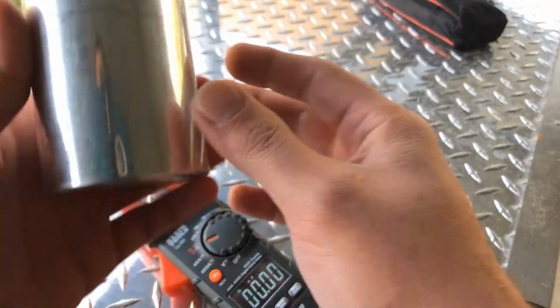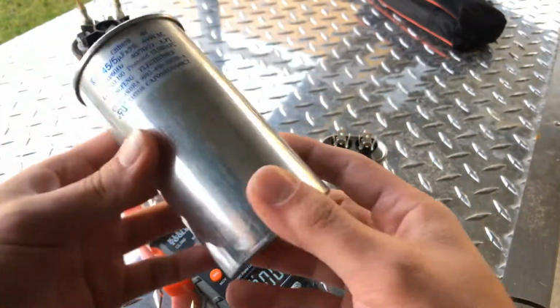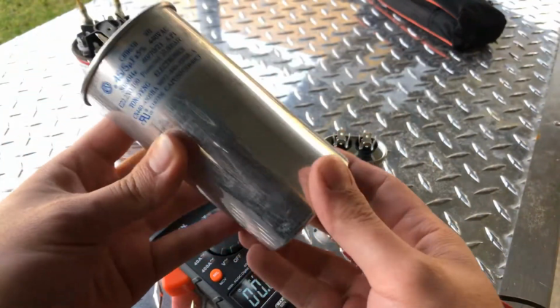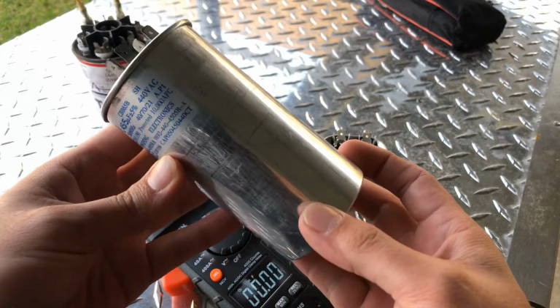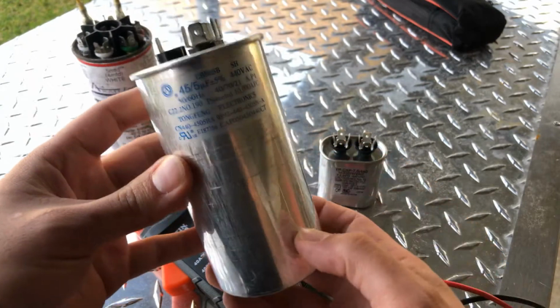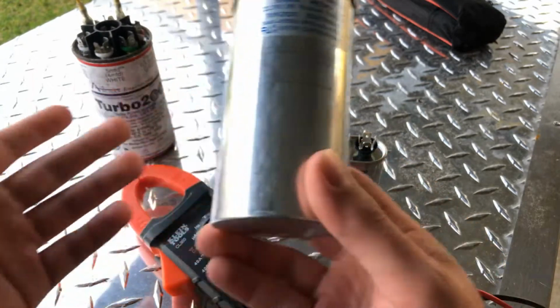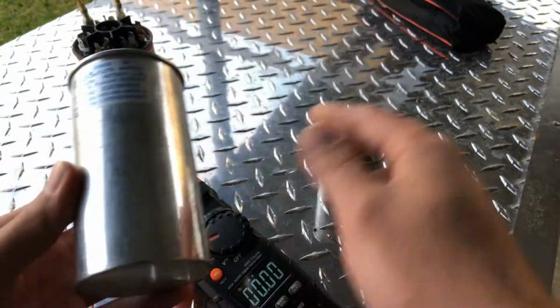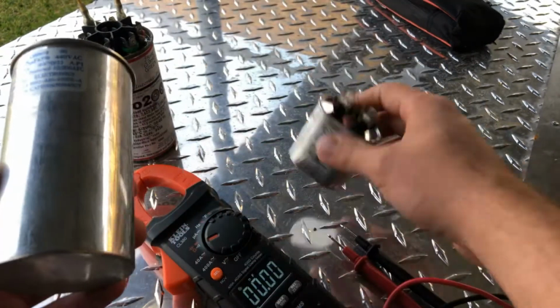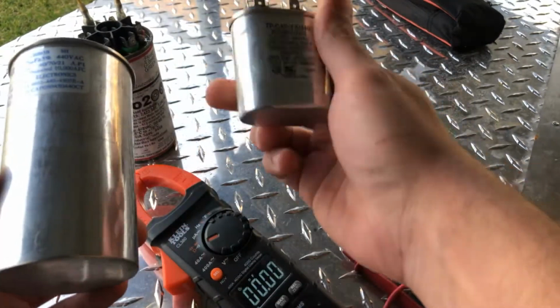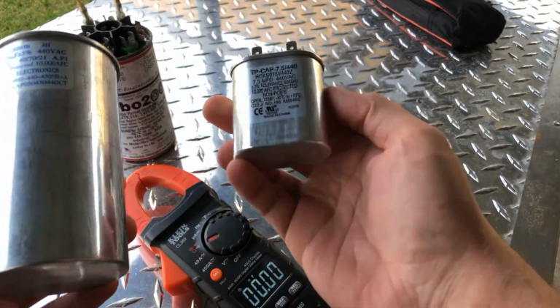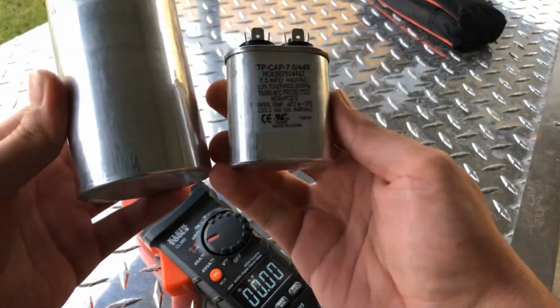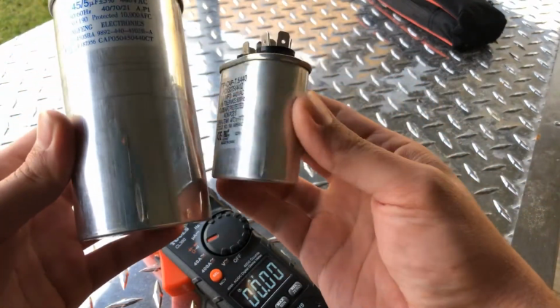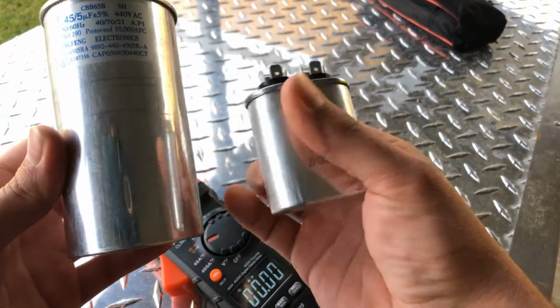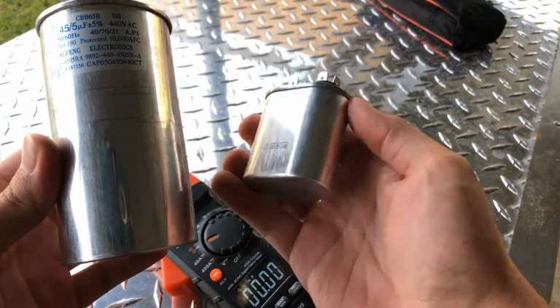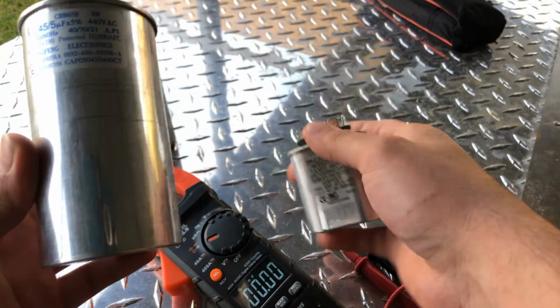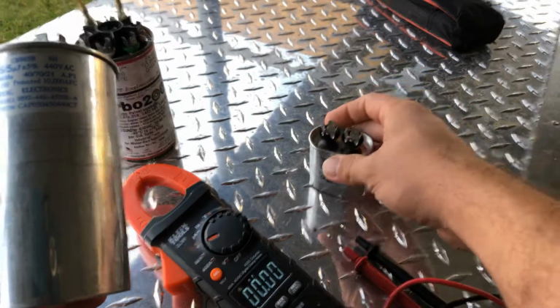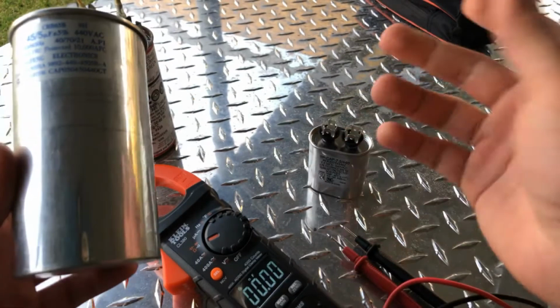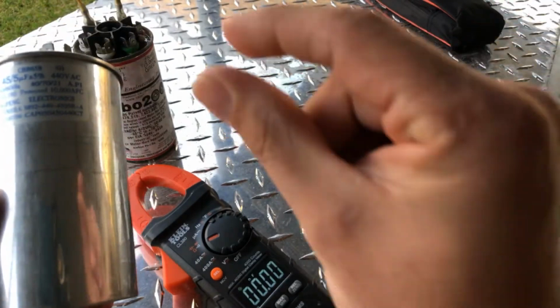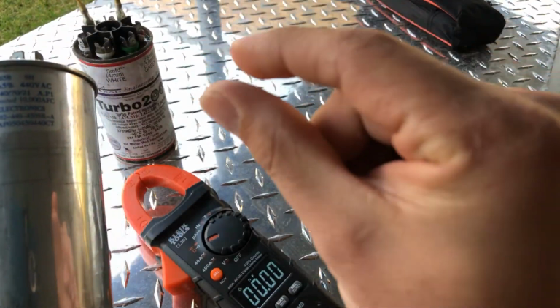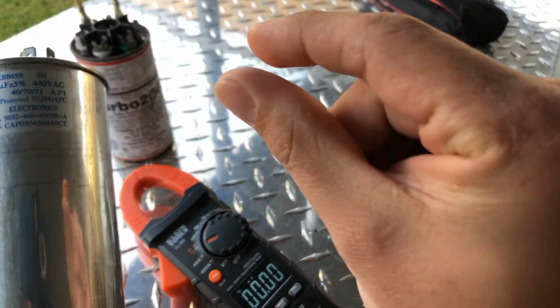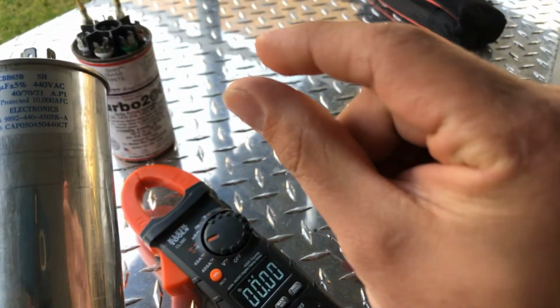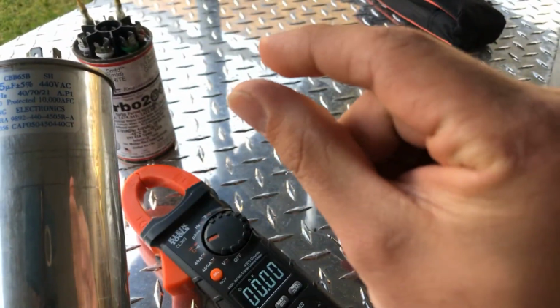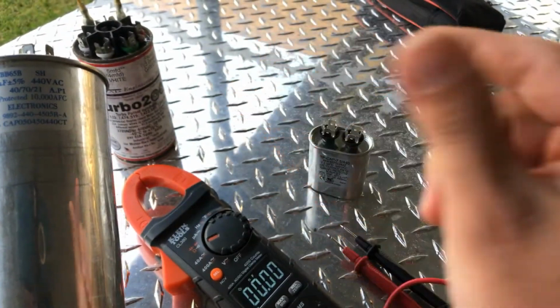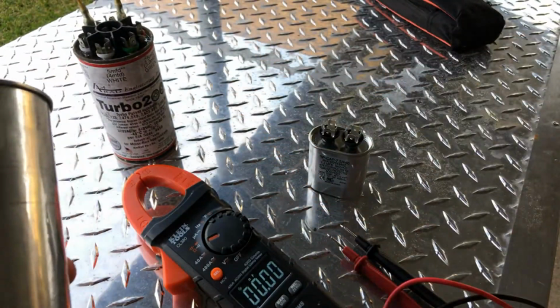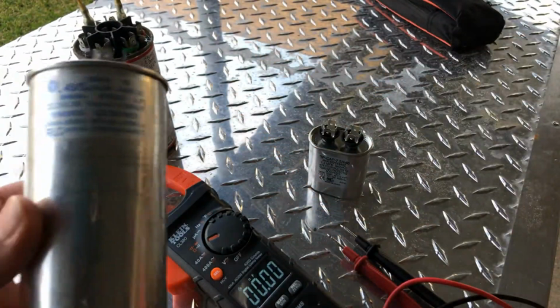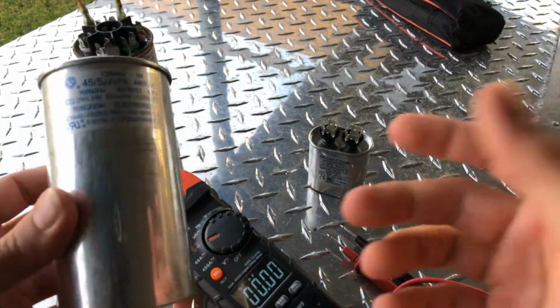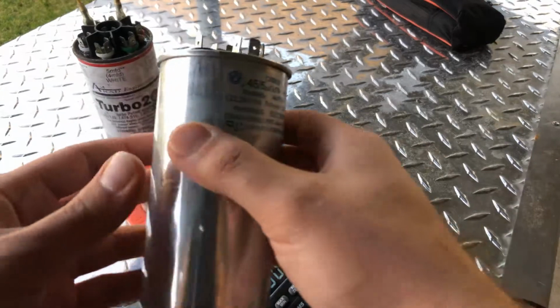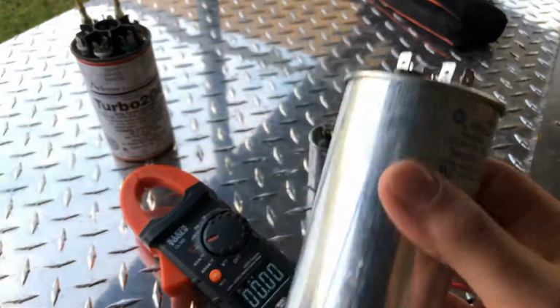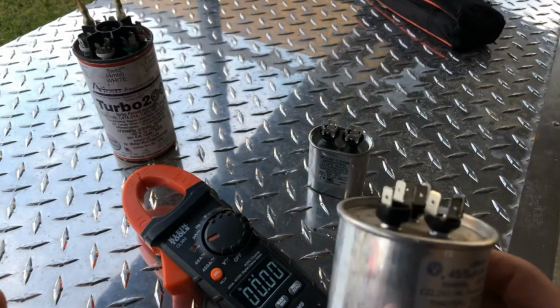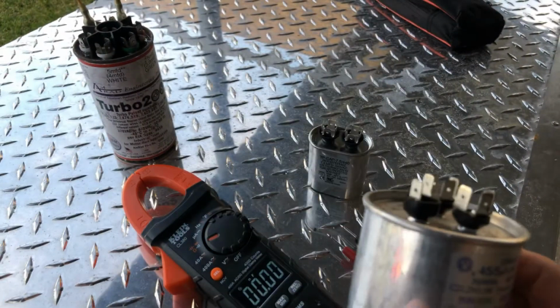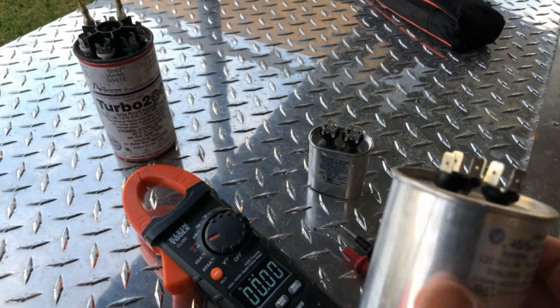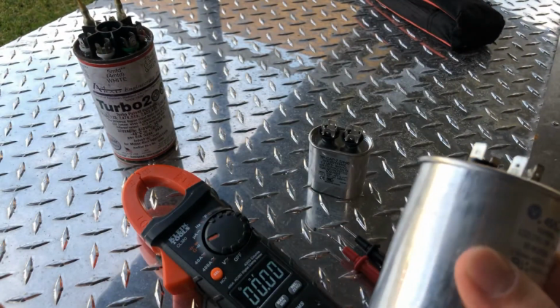This is a capacitor. They come in all shapes and sizes — you got big ones, small ones. Some that are on little electronic boards the size of a pill.